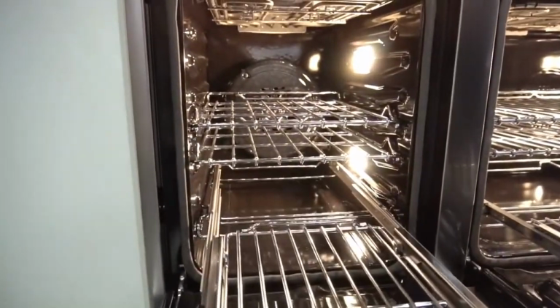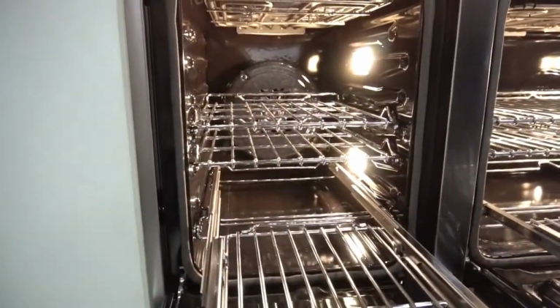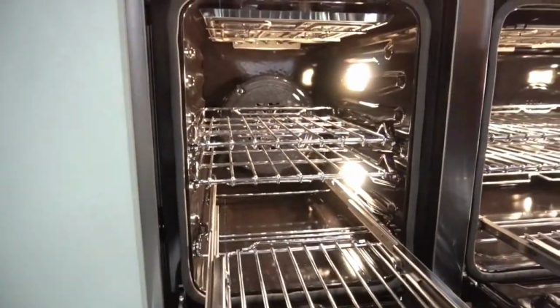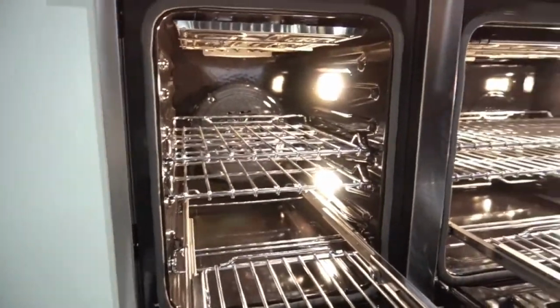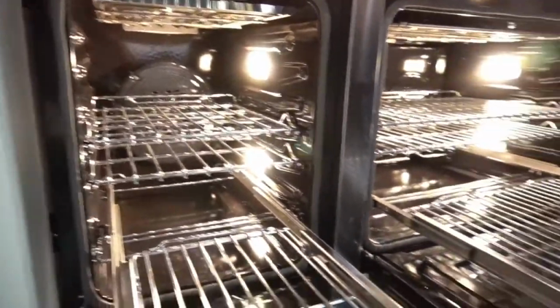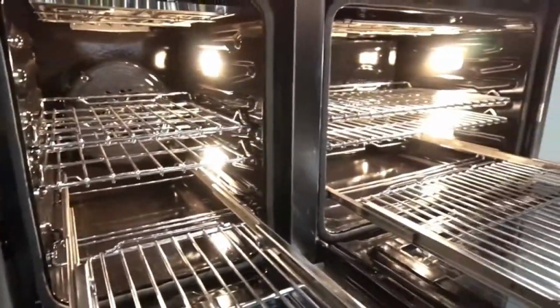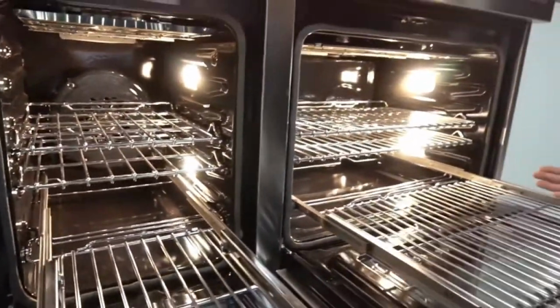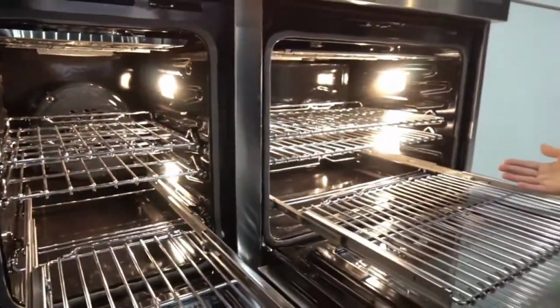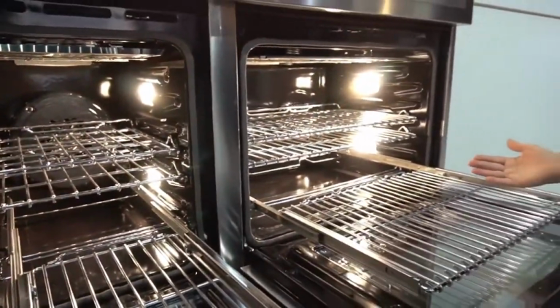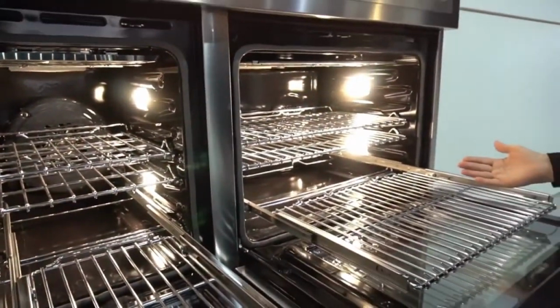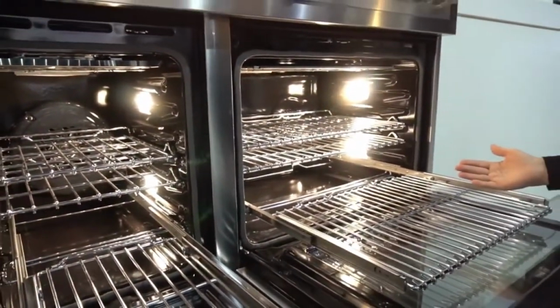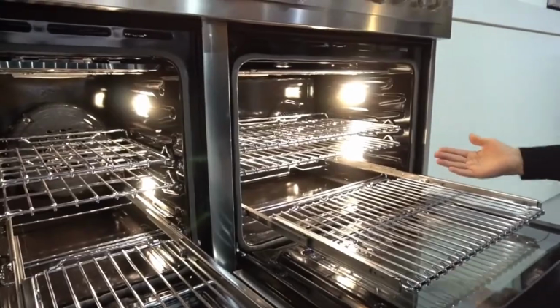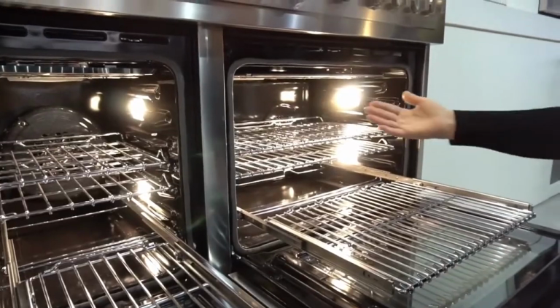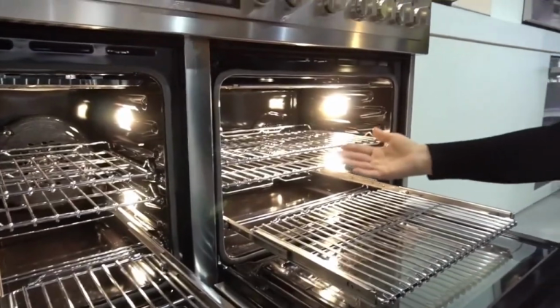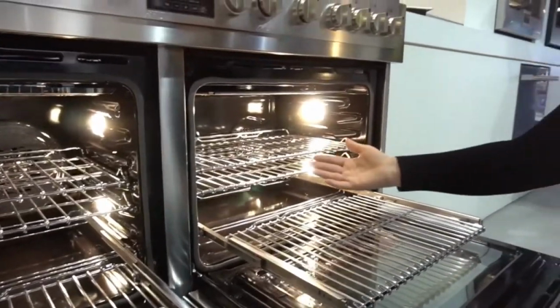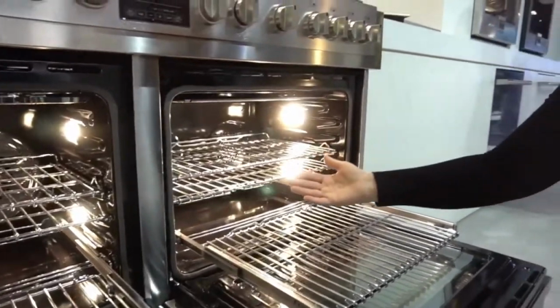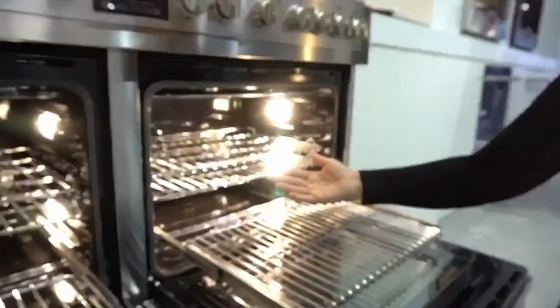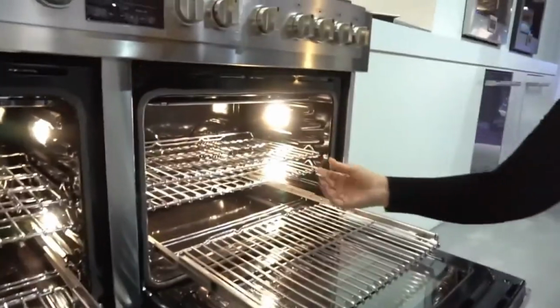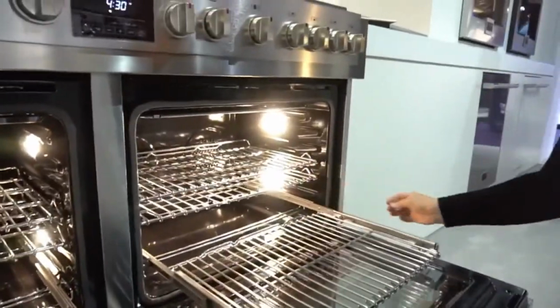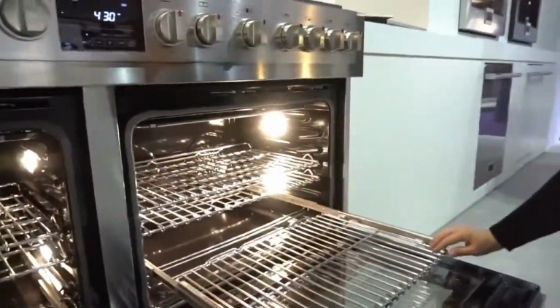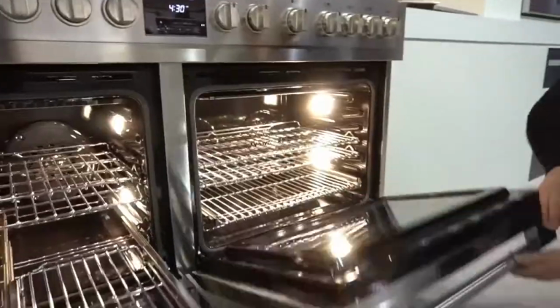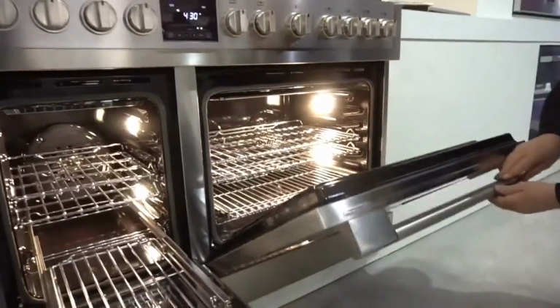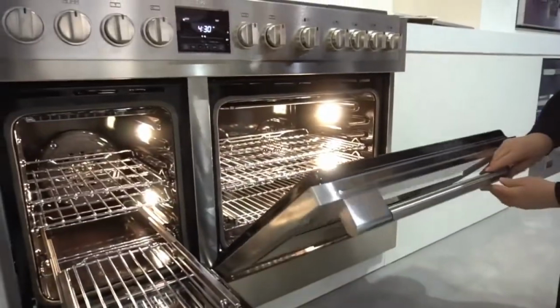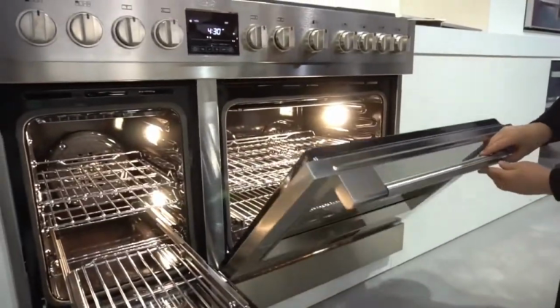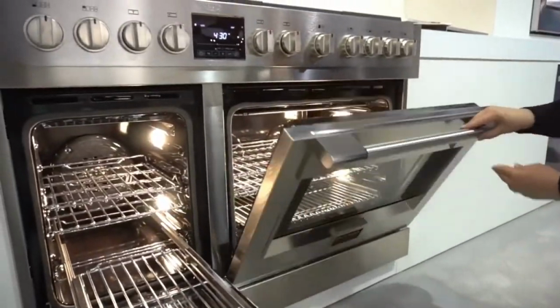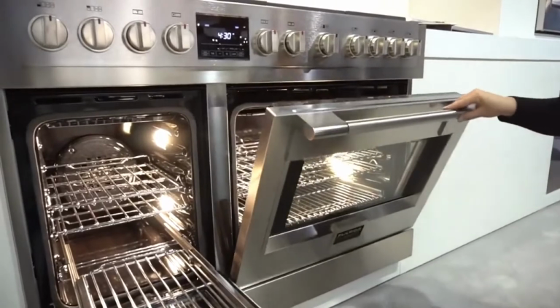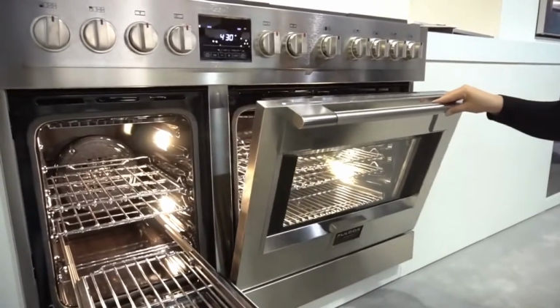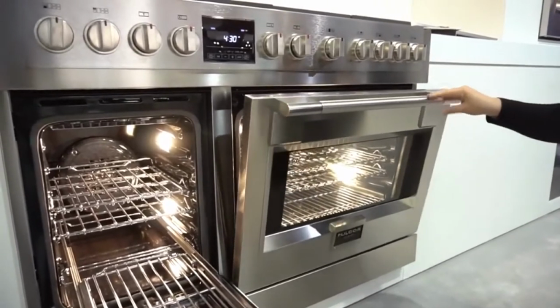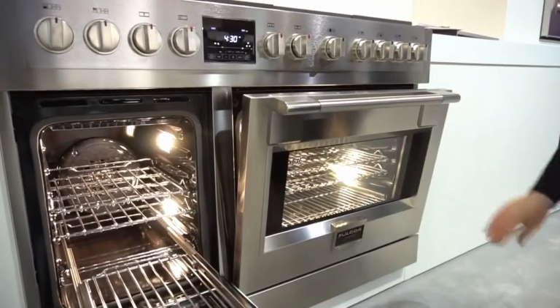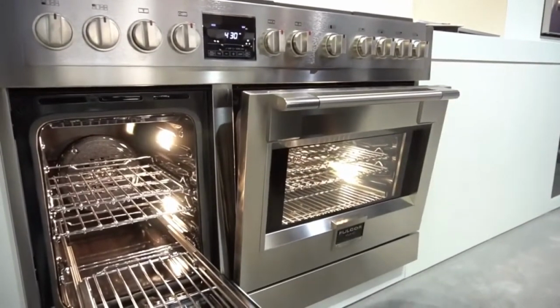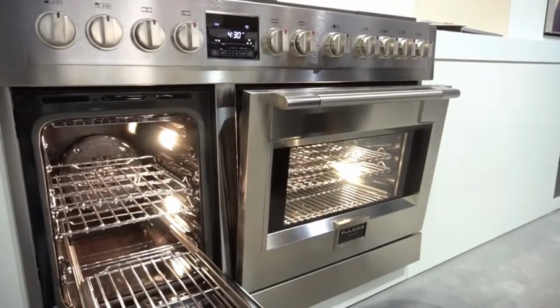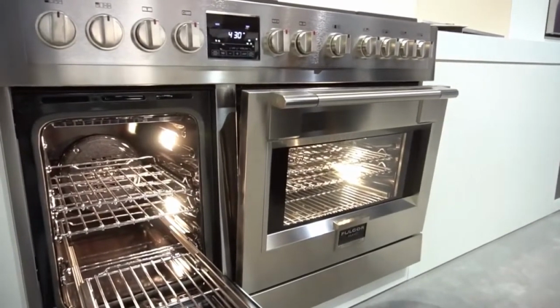Both ovens are also self-cleaning. The large oven has a meat probe. Self-closing, soft-closing door.